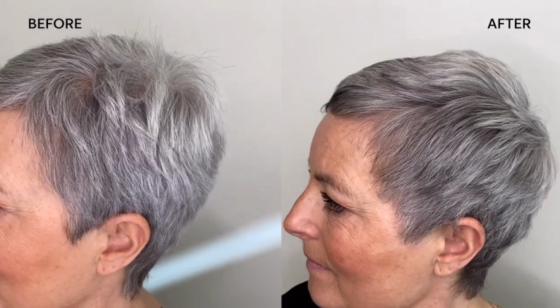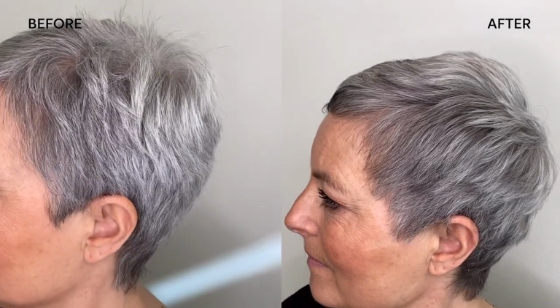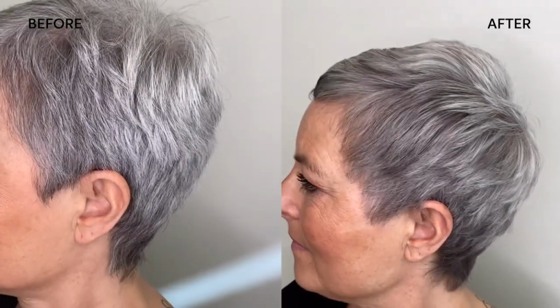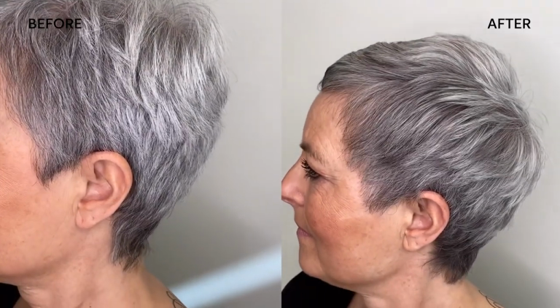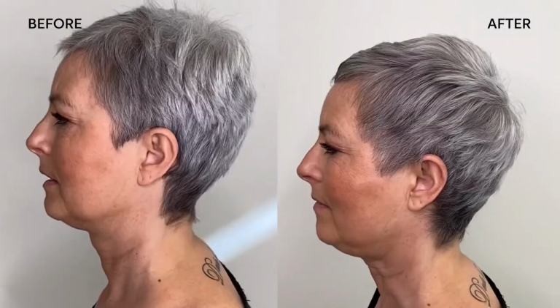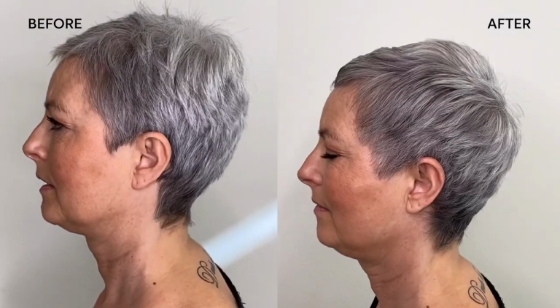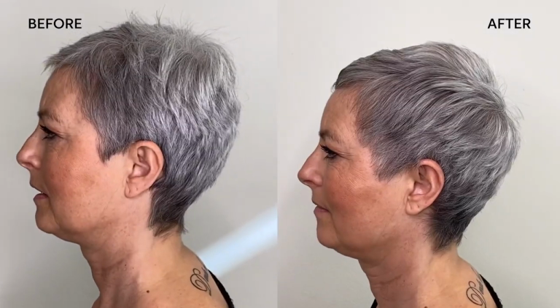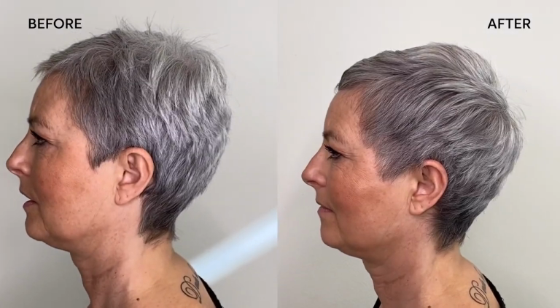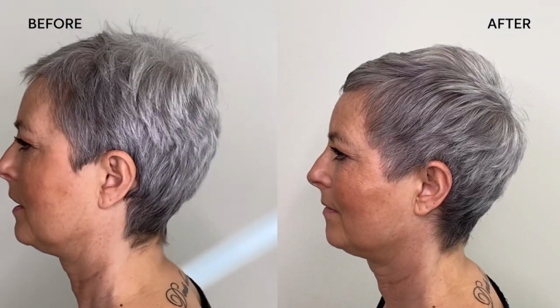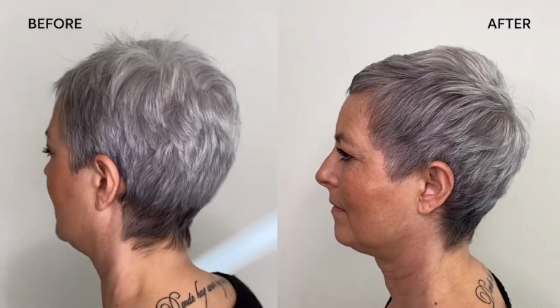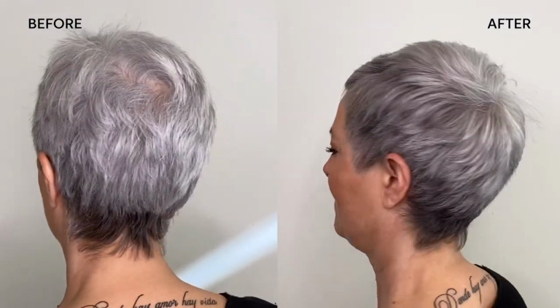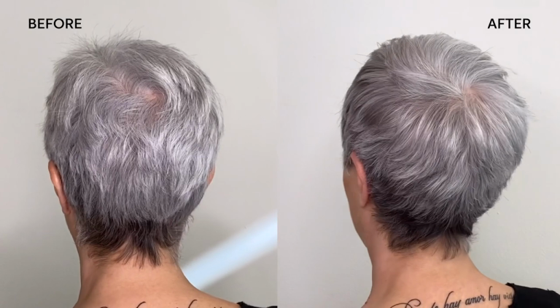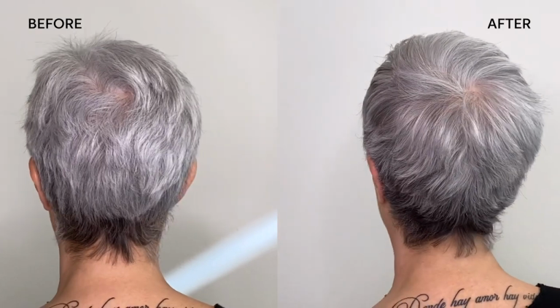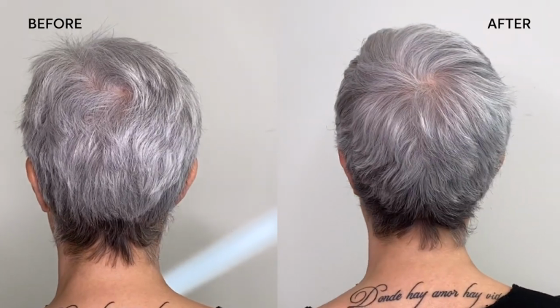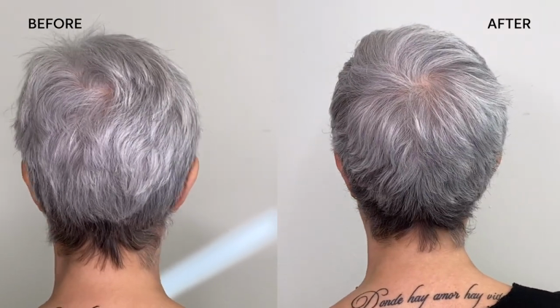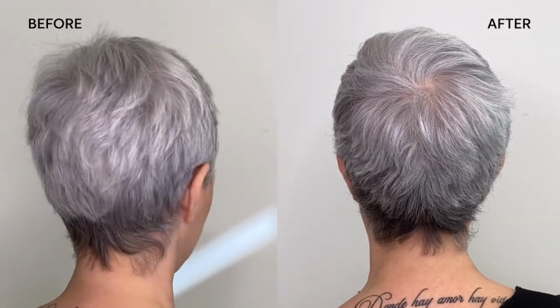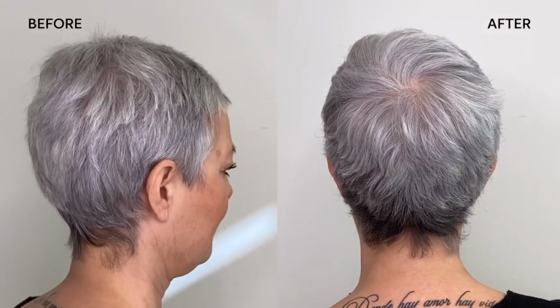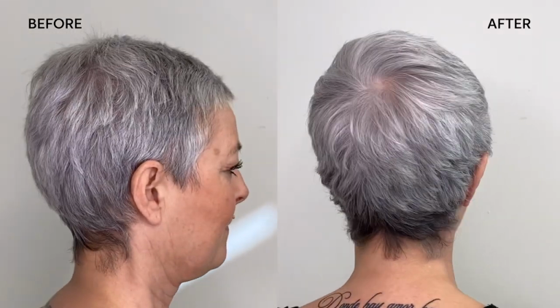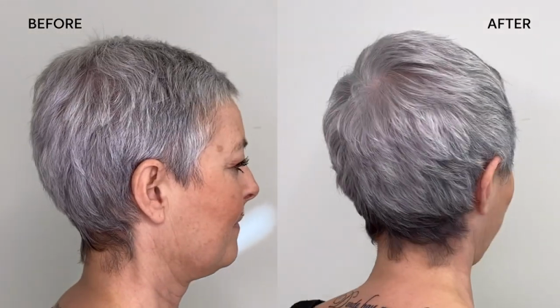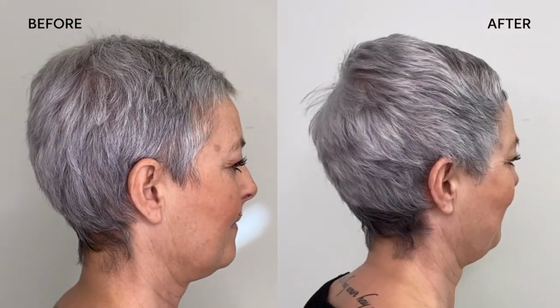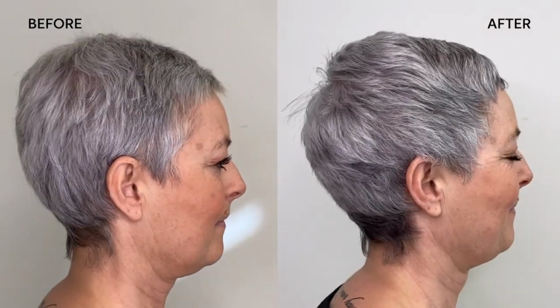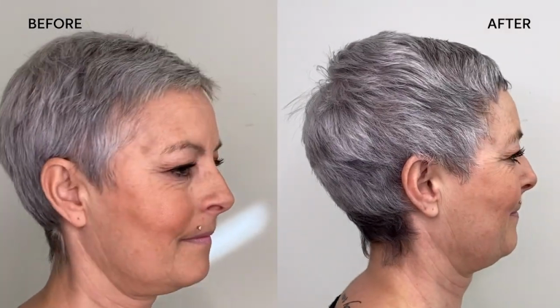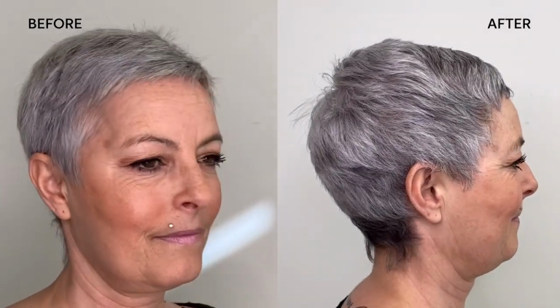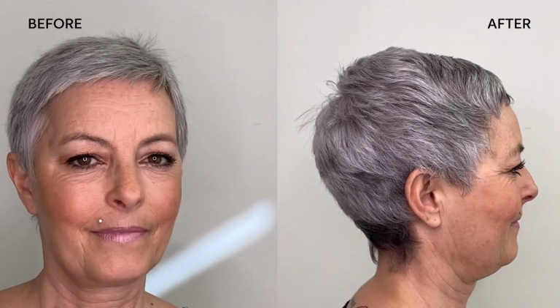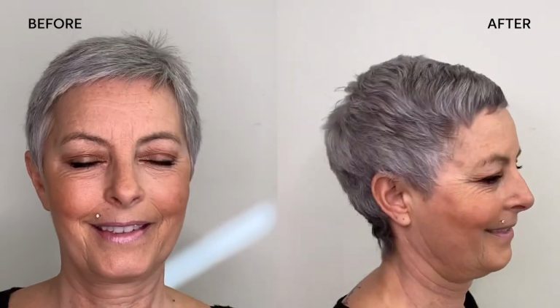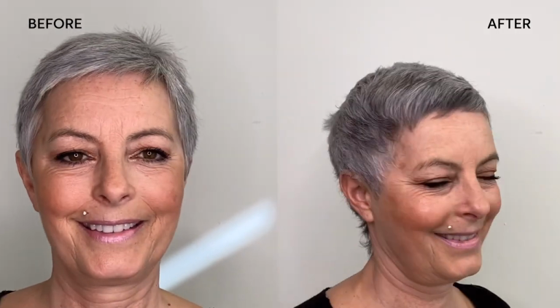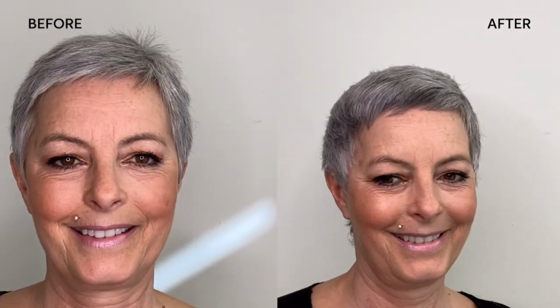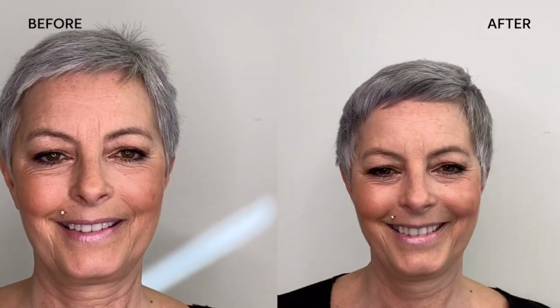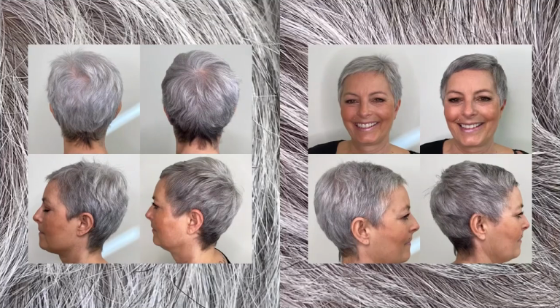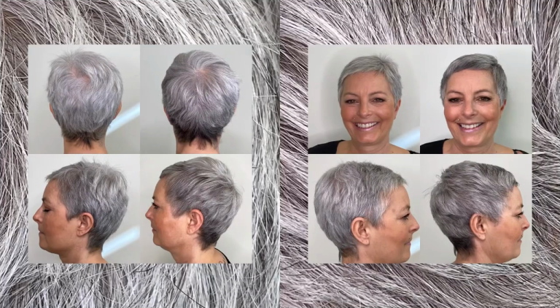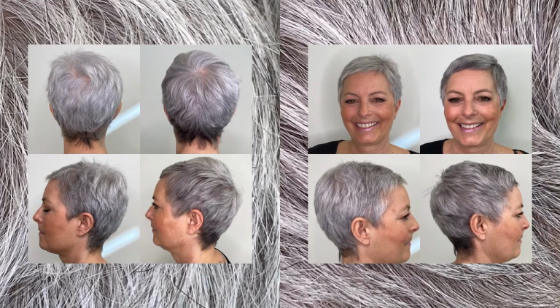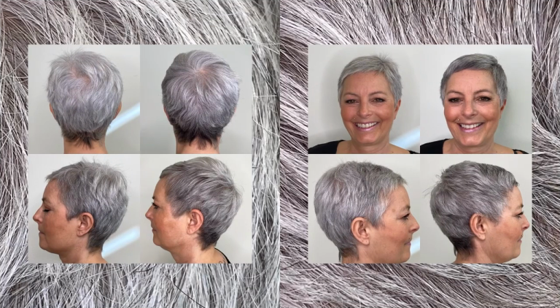The depth added in the front really shows off the textured fringe. The depth at the nape of the neck is very natural but shows off the shape of the head beautifully. And I love, love, love the dimension and shine throughout the rest of the hair.